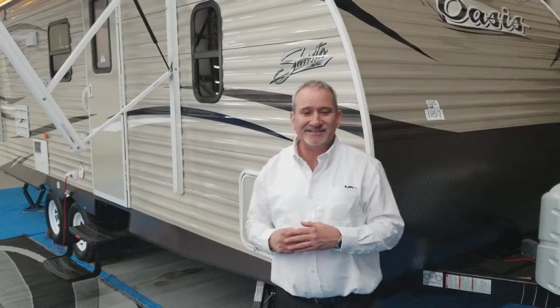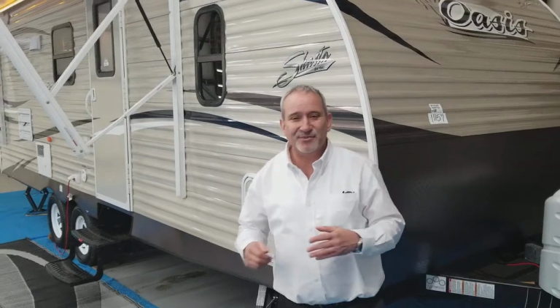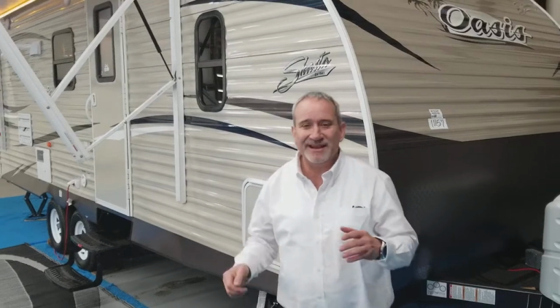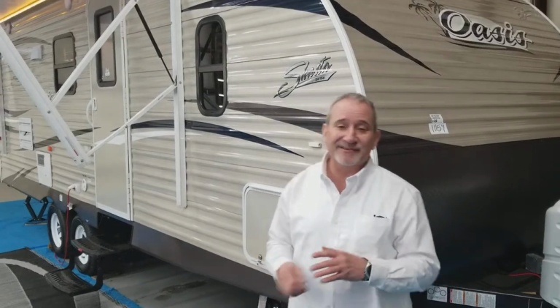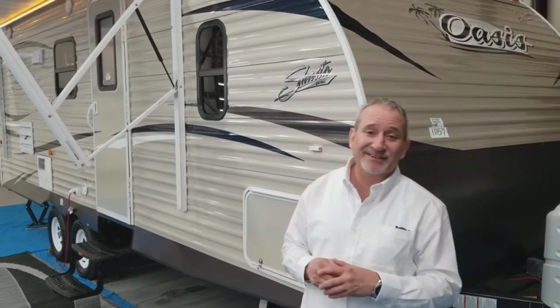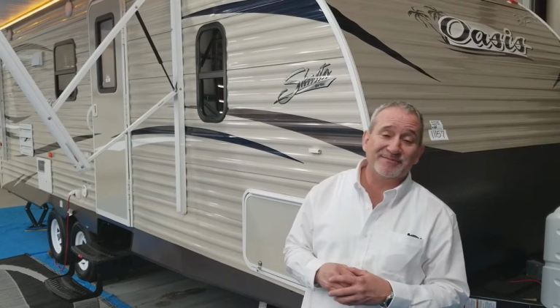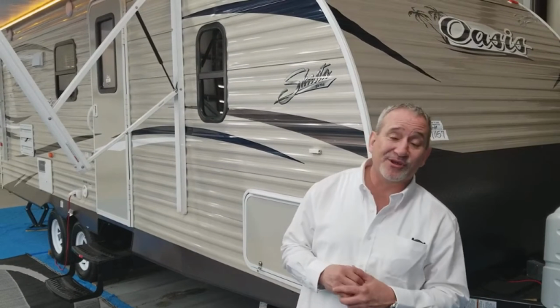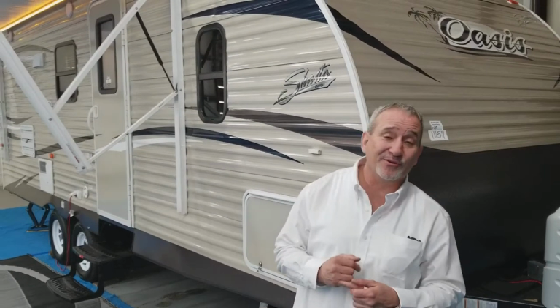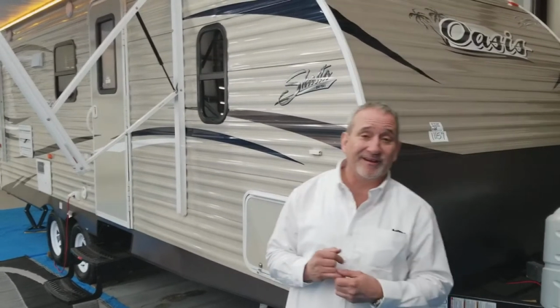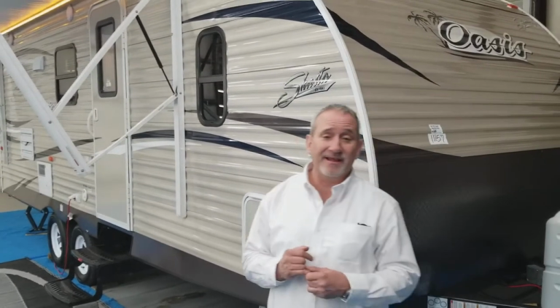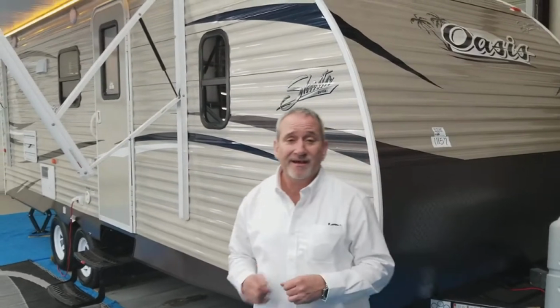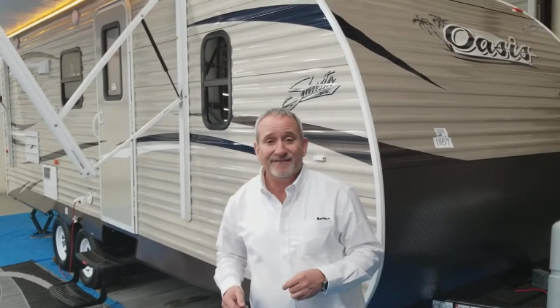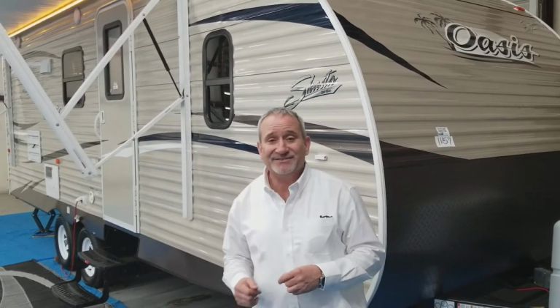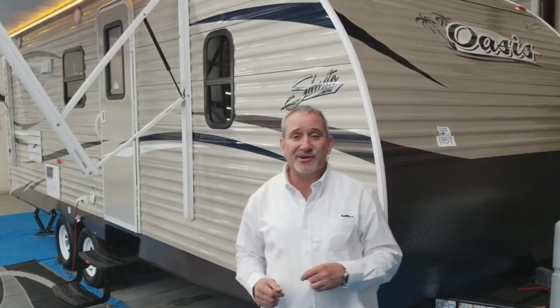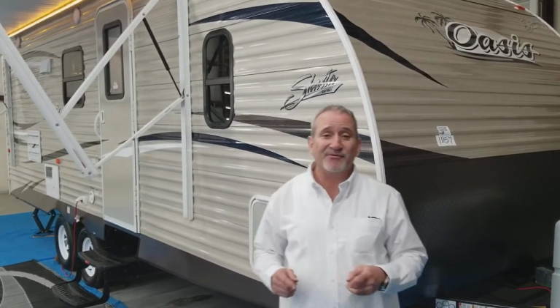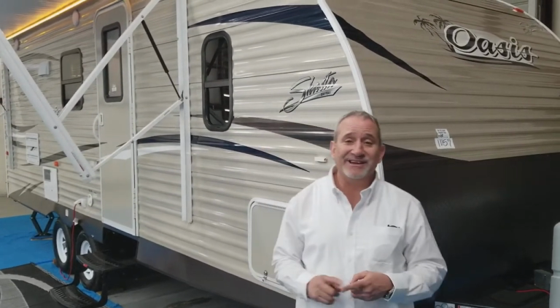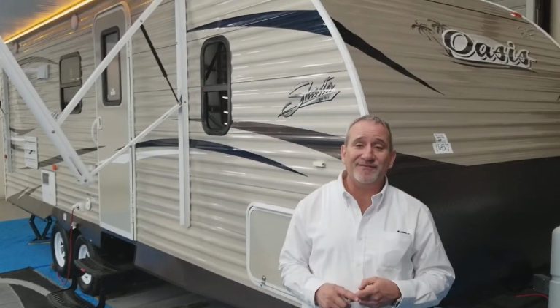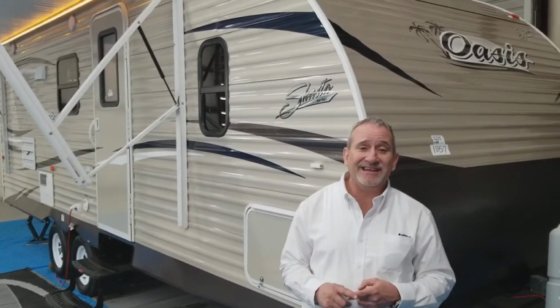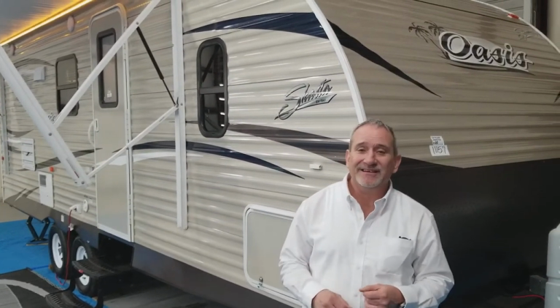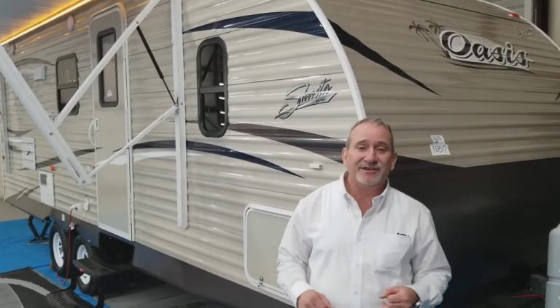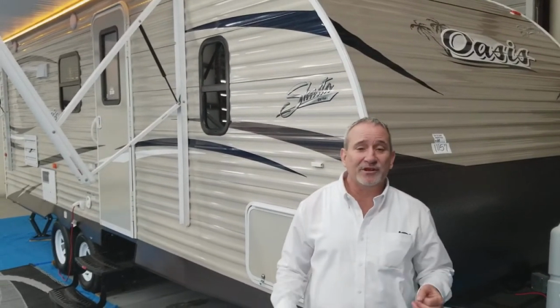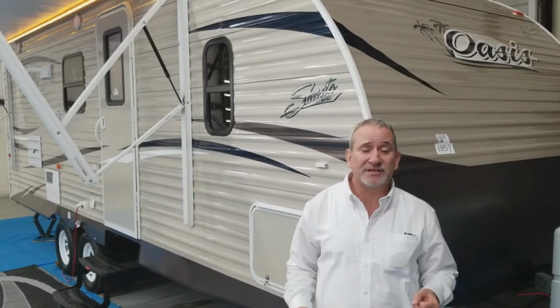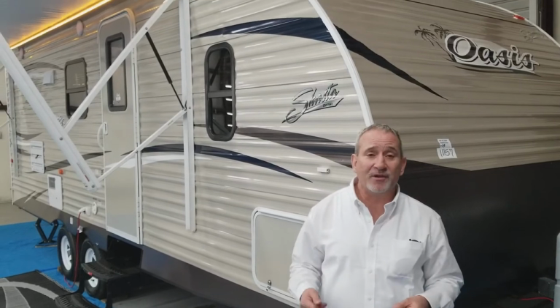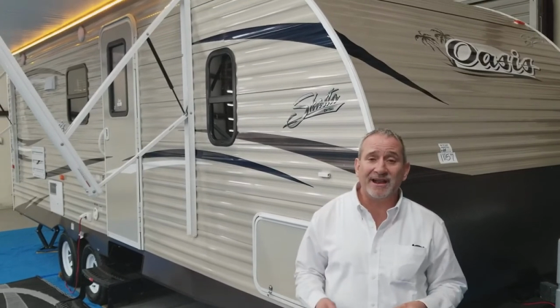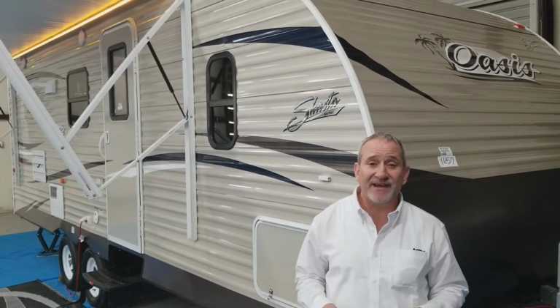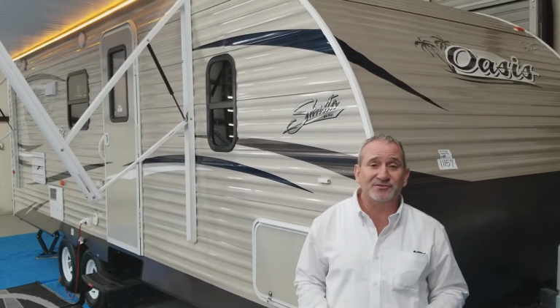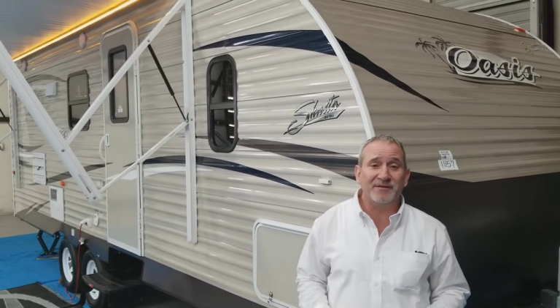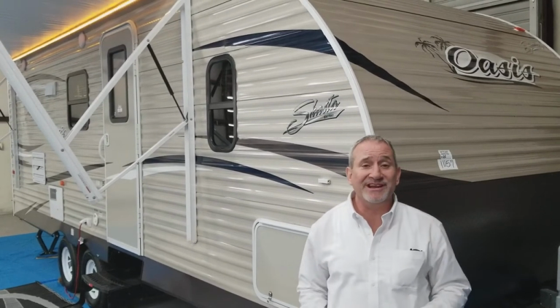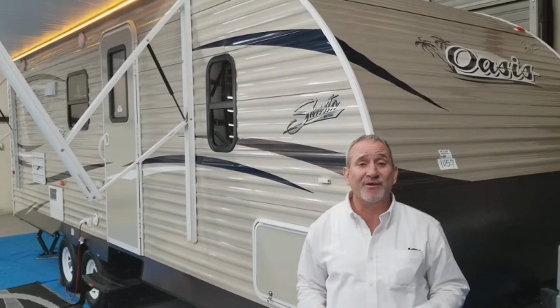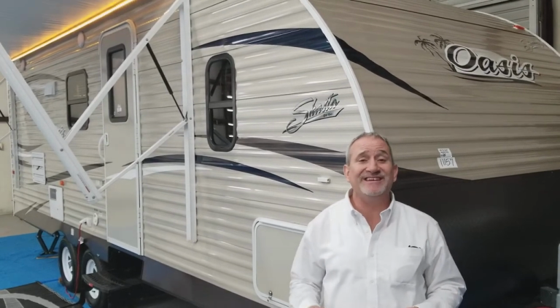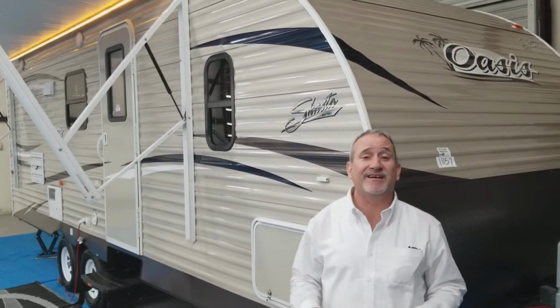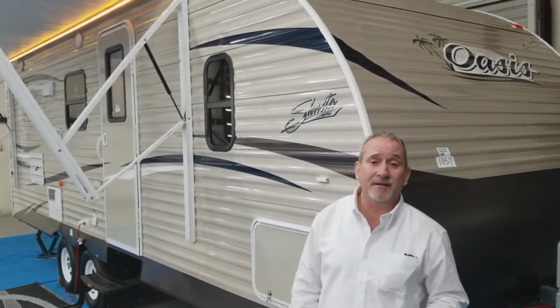This is Randy live at the dealership in Salt, North Carolina, Factory Direct Marine and RV. You can look us up online at FactoryDirectMarineandRv.com.